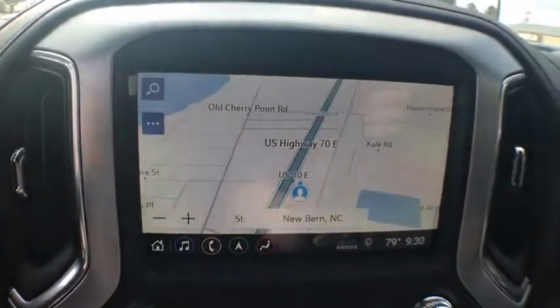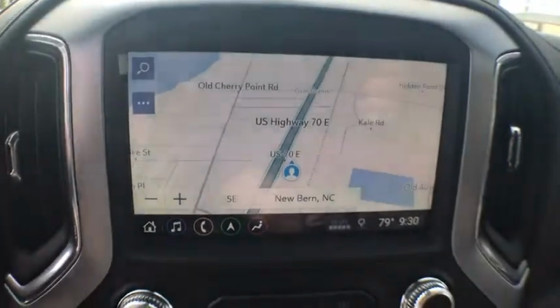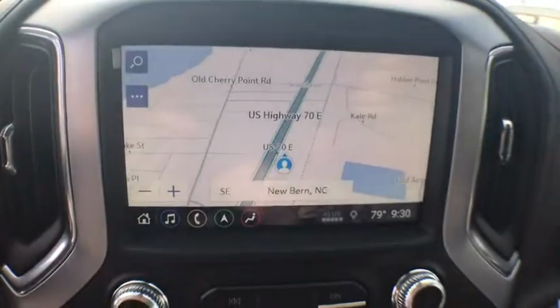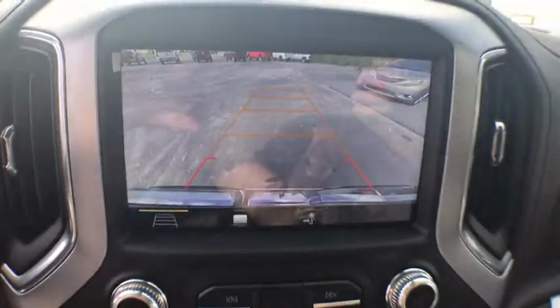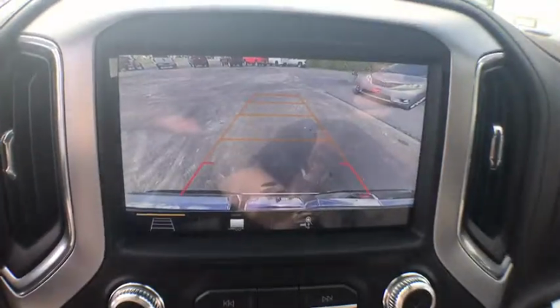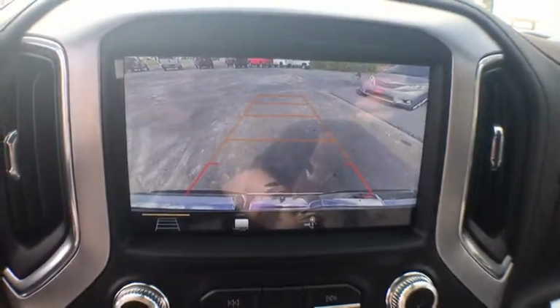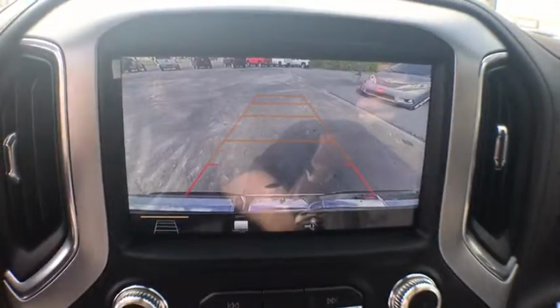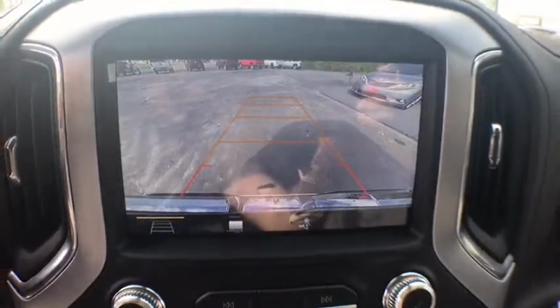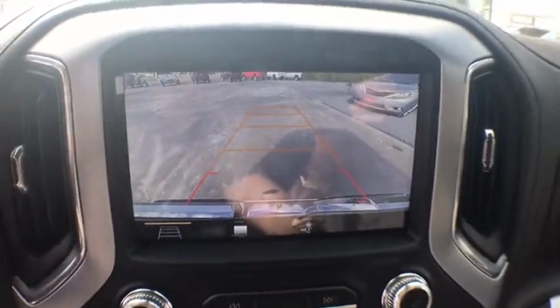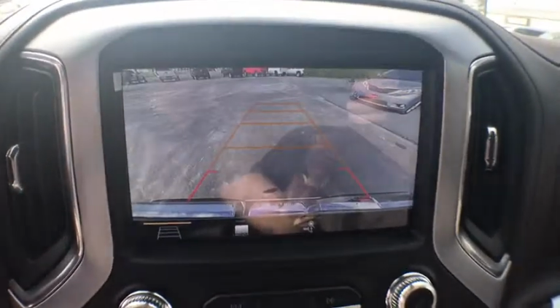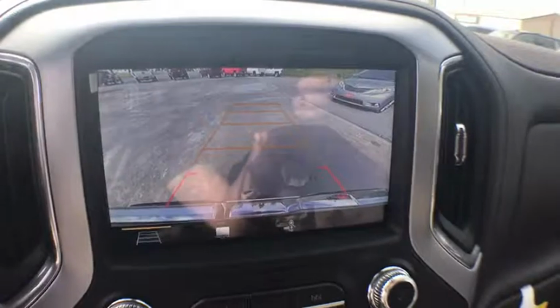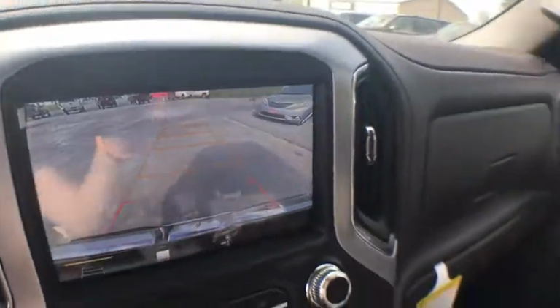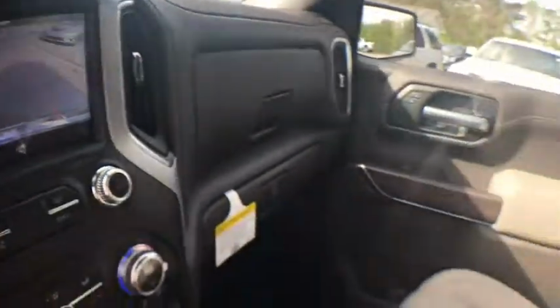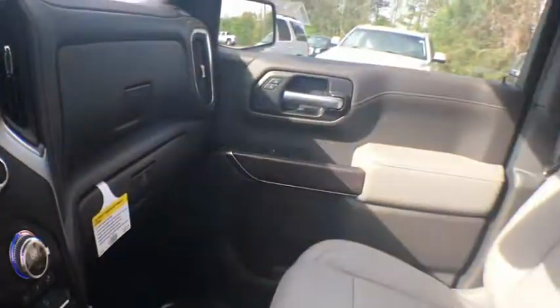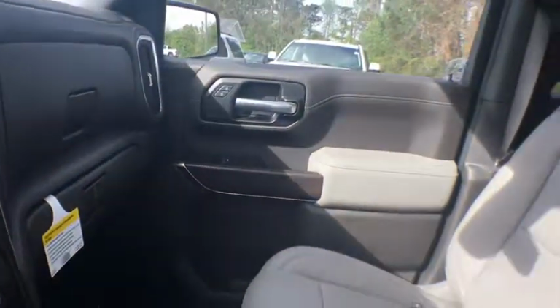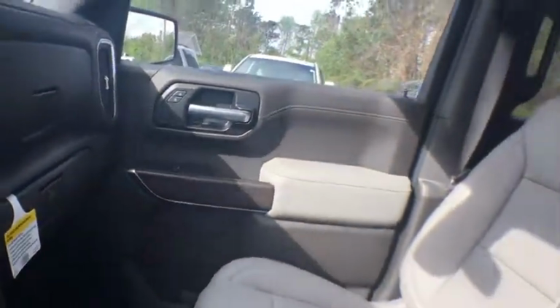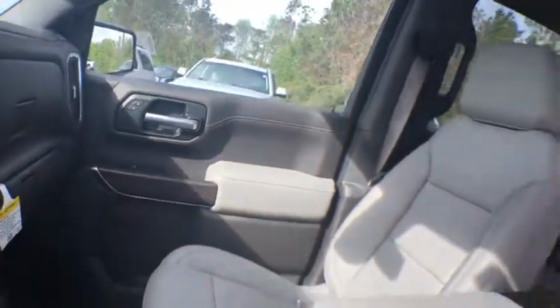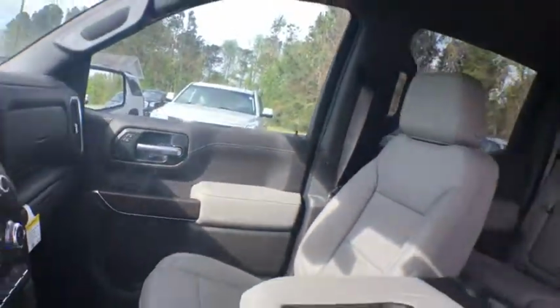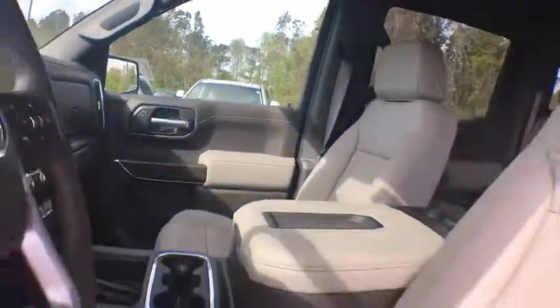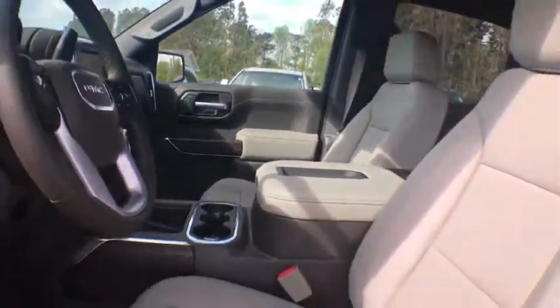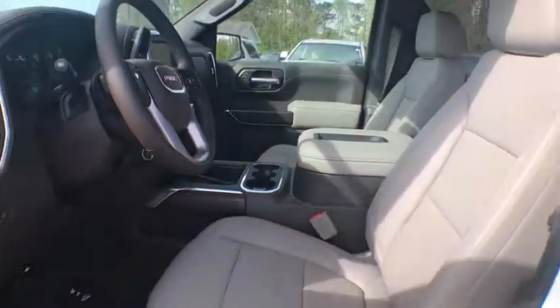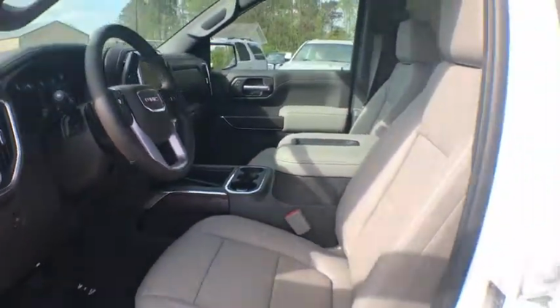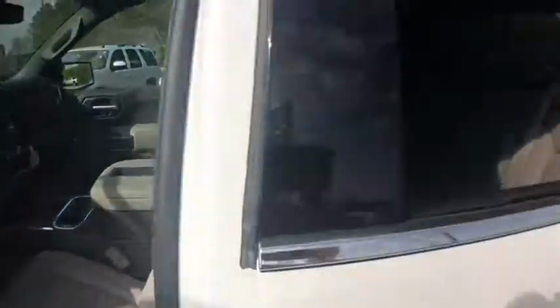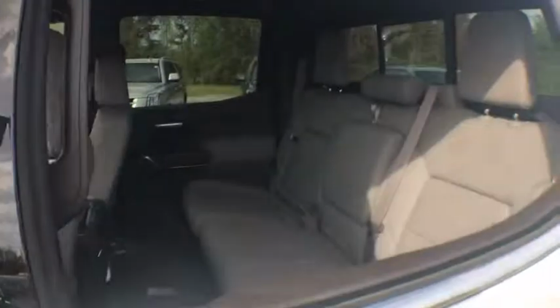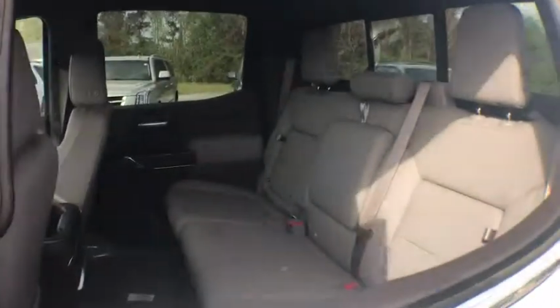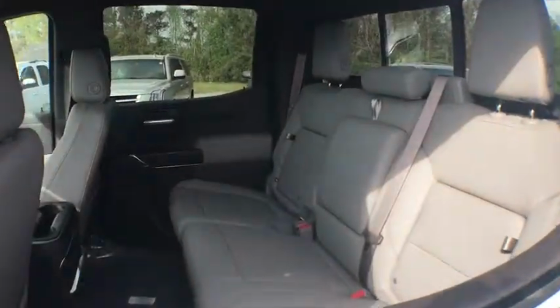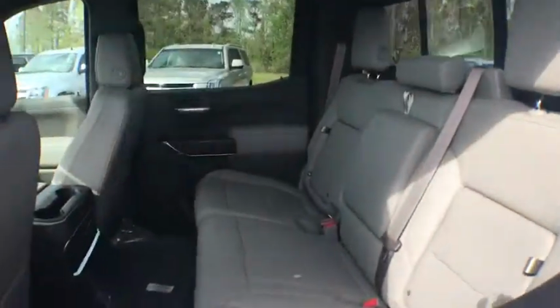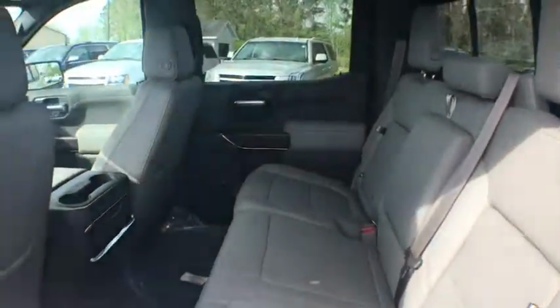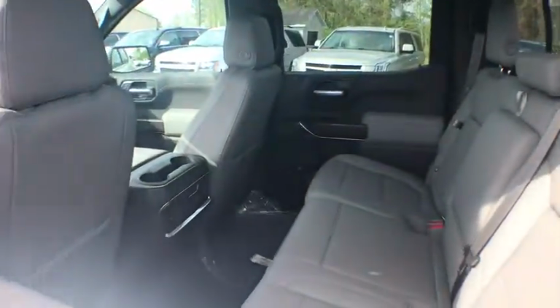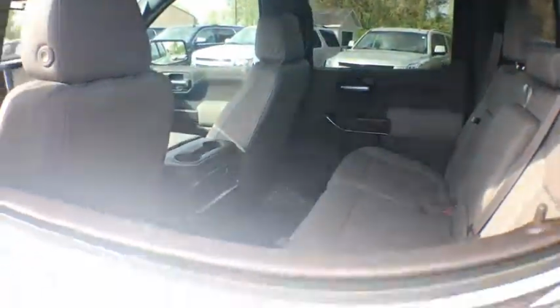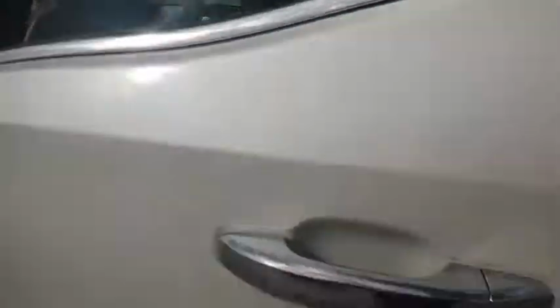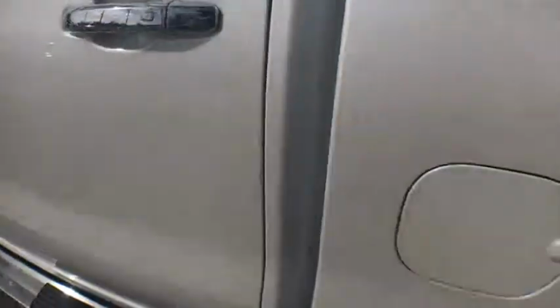Keyless entry, leather-wrapped steering wheel, Bluetooth, power steering, adjustable steering wheel, four-wheel disc brakes, aluminum wheels, auto-dimming rear view mirror, floor mats, four-wheel drive, keyless start.